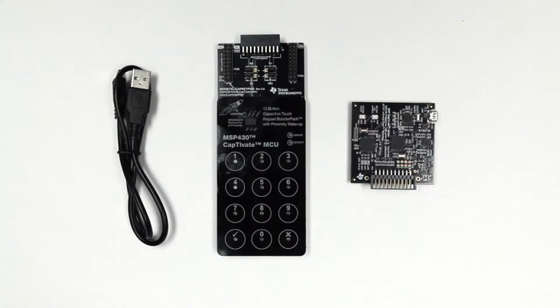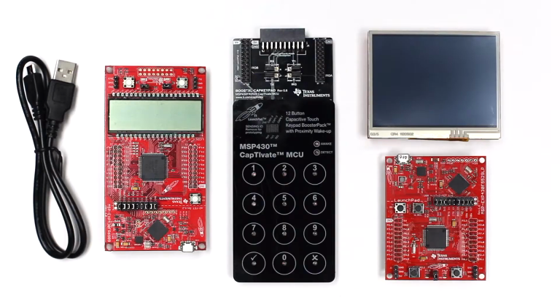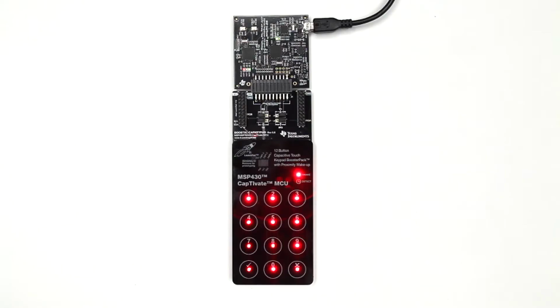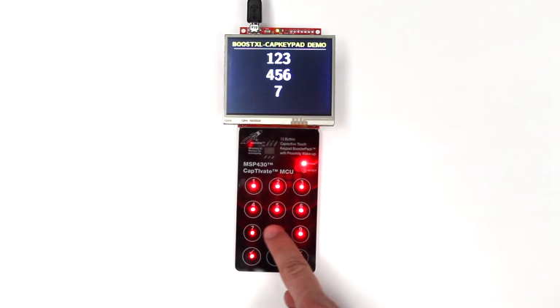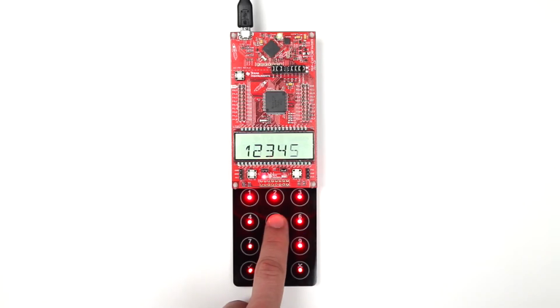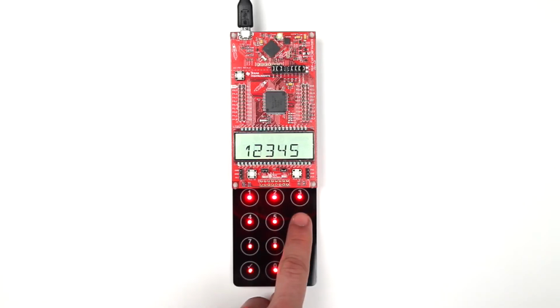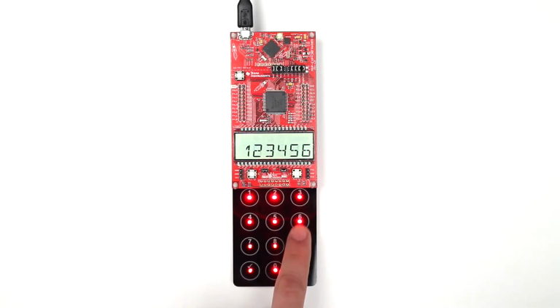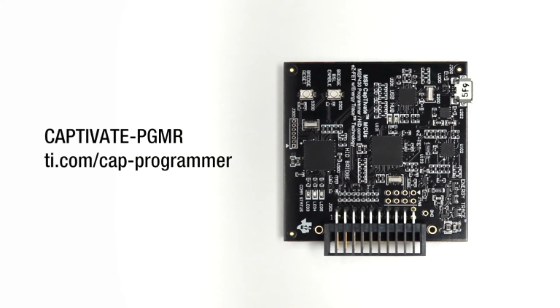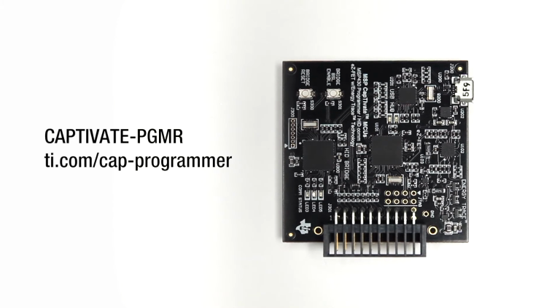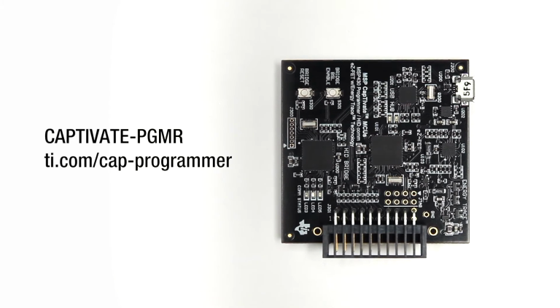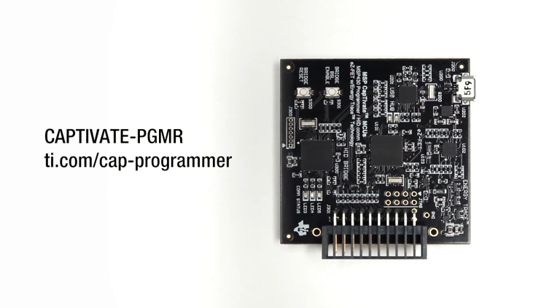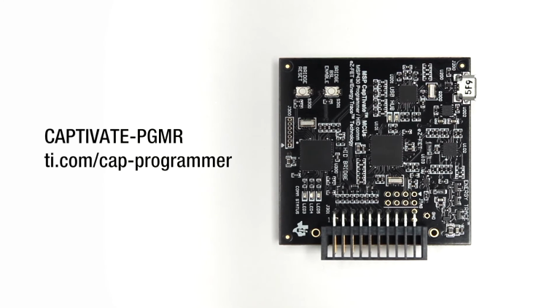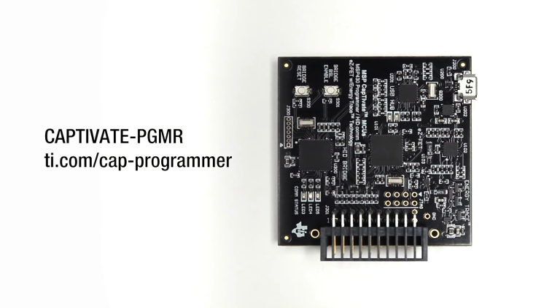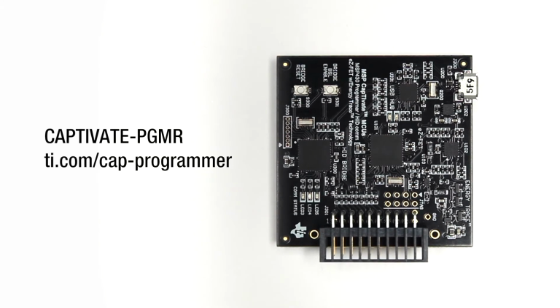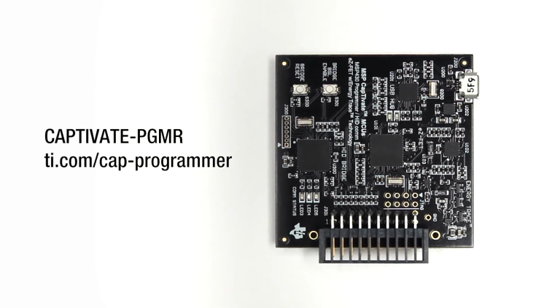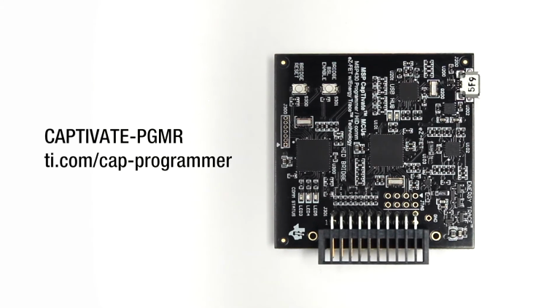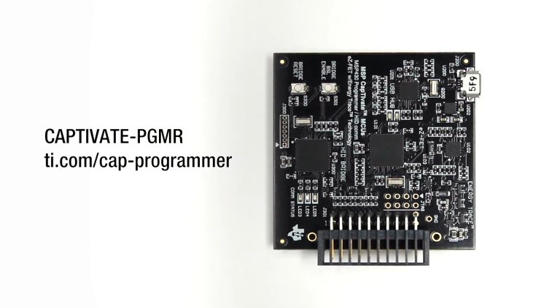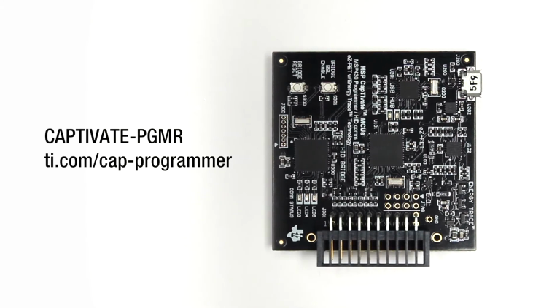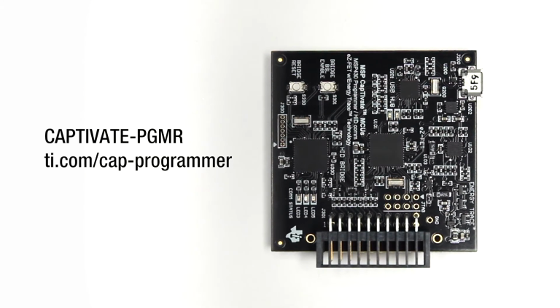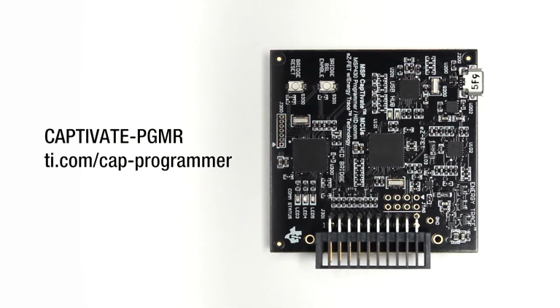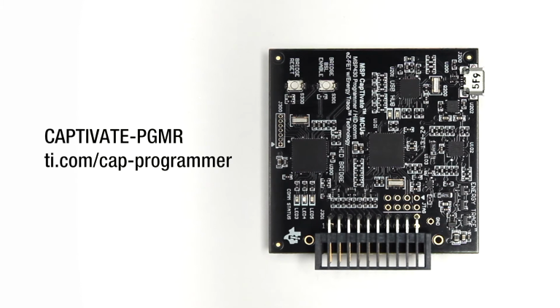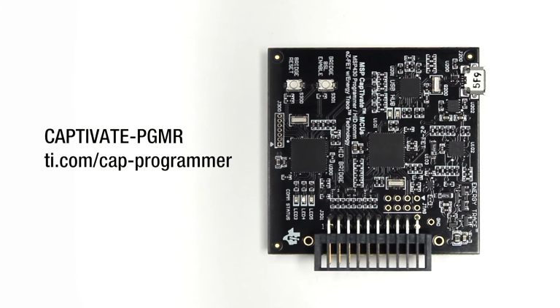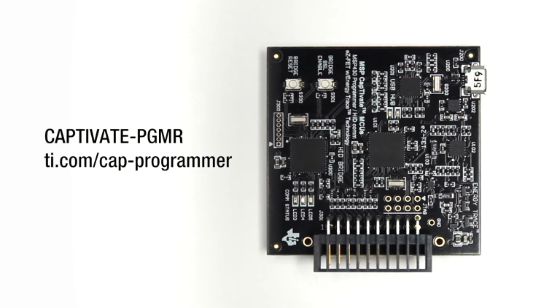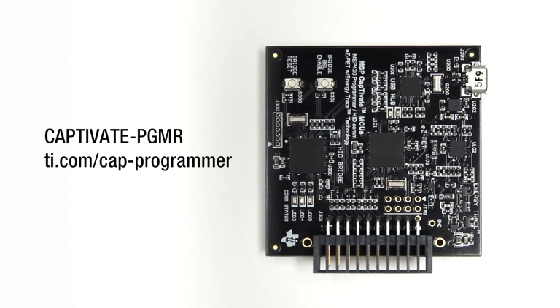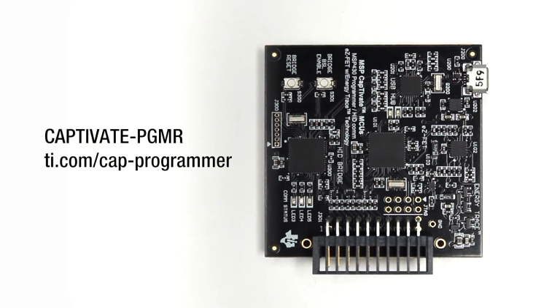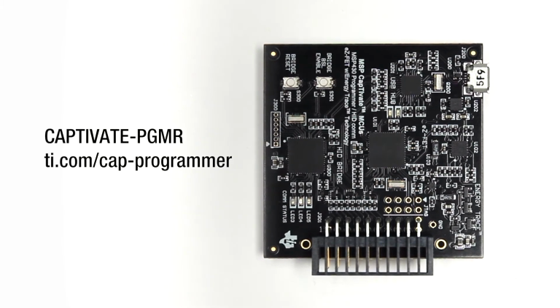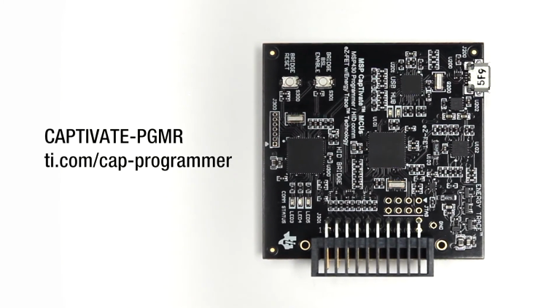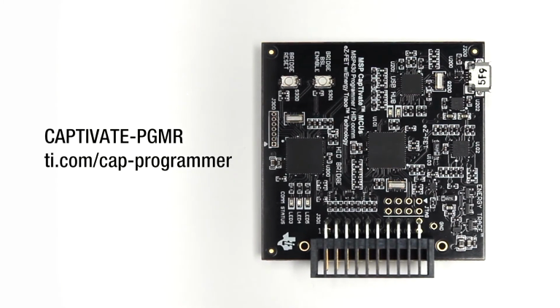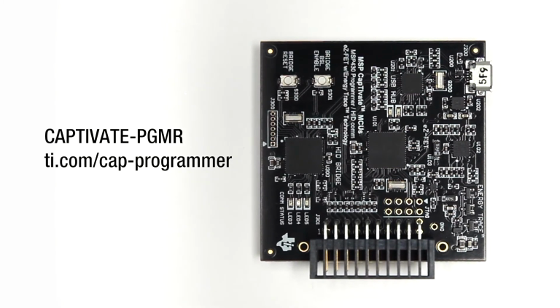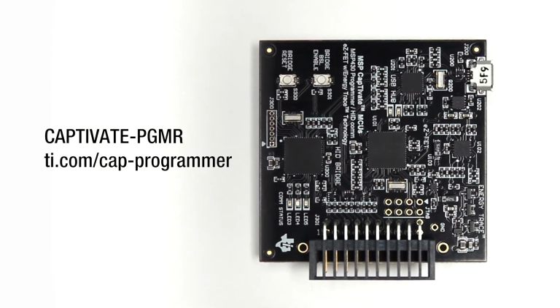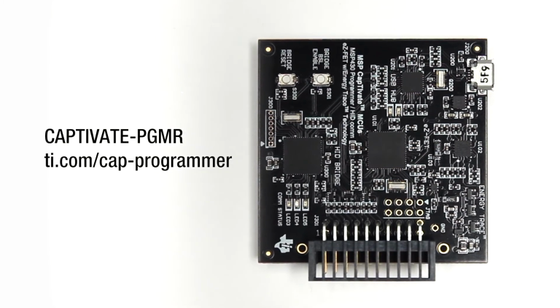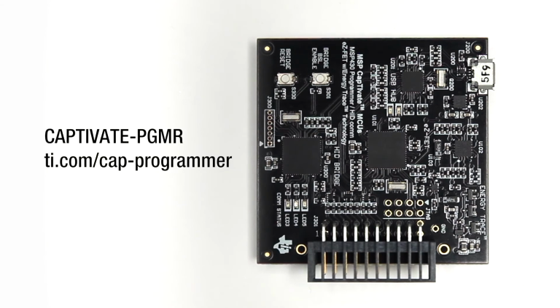There are two ways to start evaluating and developing with this booster pack. The first option is to use the Captivate programmer board, which is available to purchase standalone or as part of the full Captivate development kit. If you want to modify the preloaded software for the CAP keypad booster pack, then this method is for you.